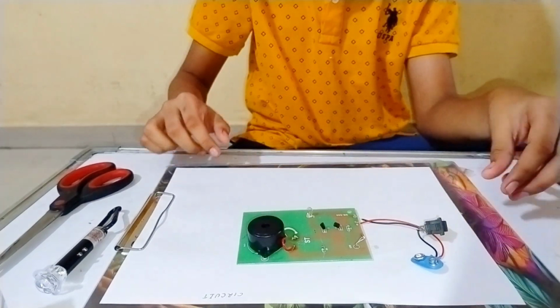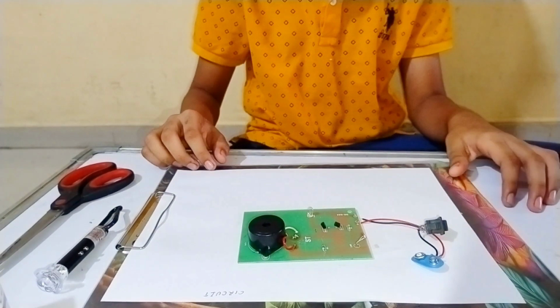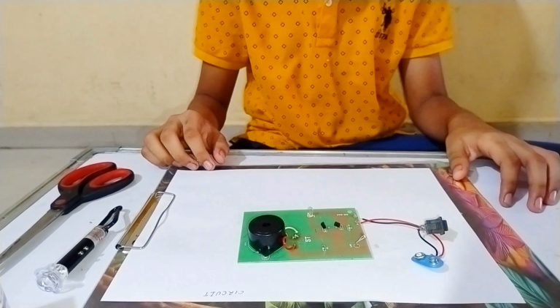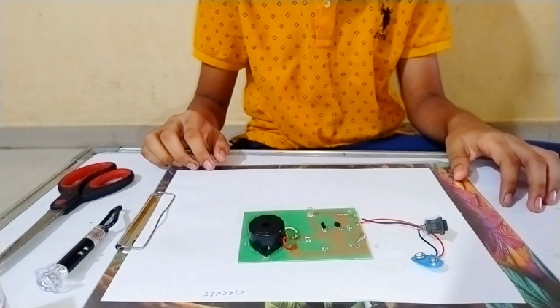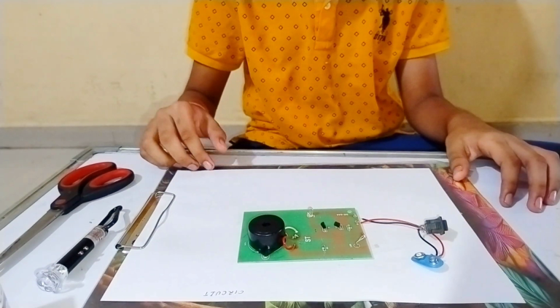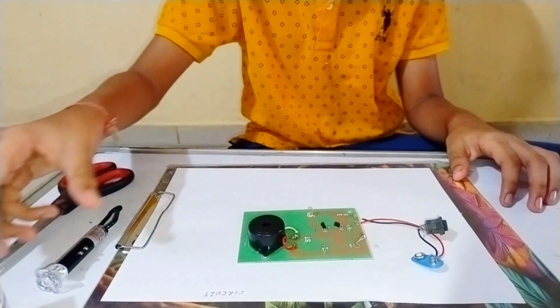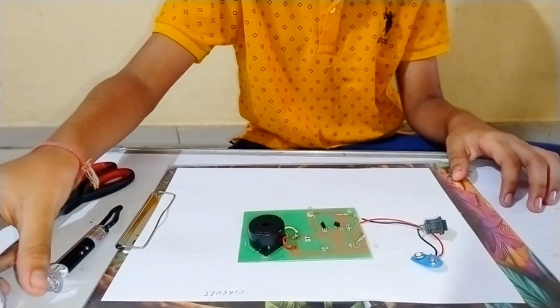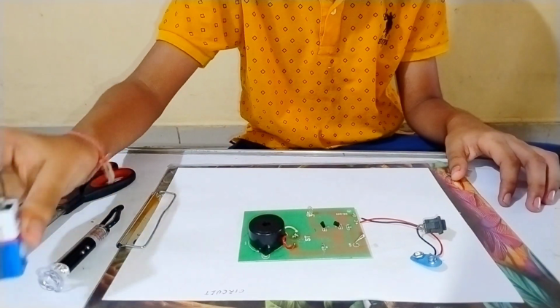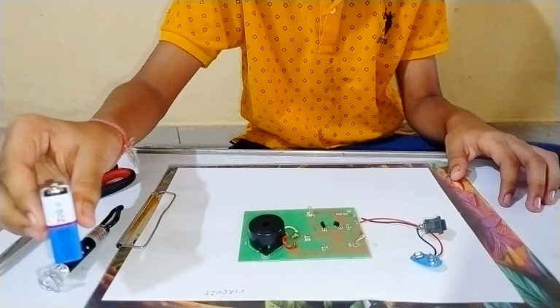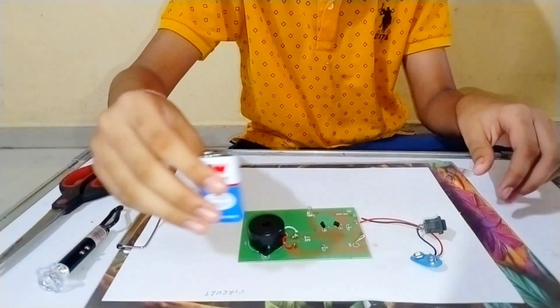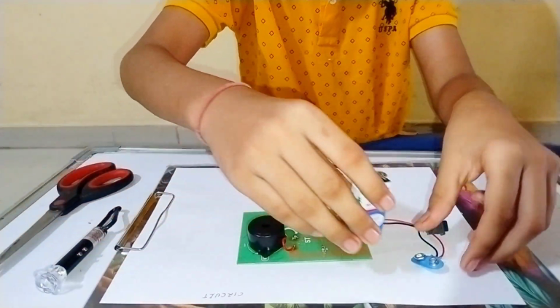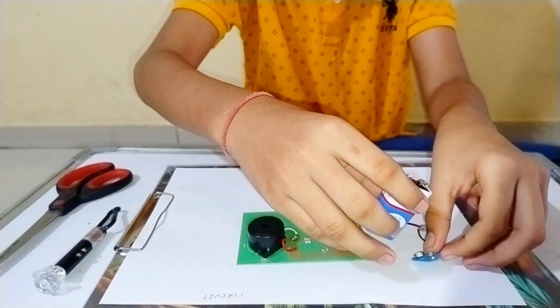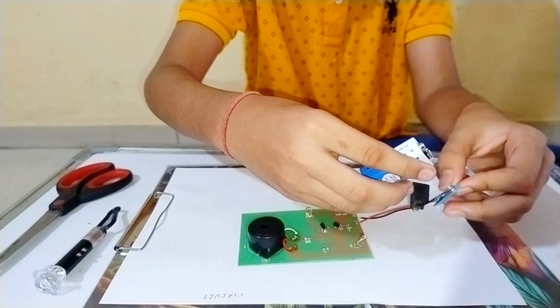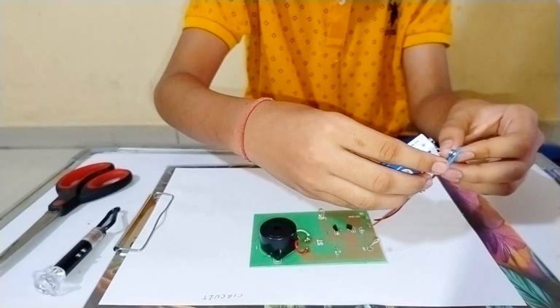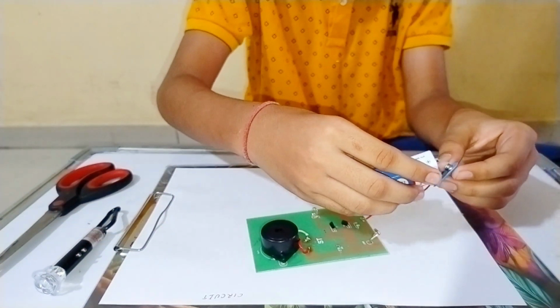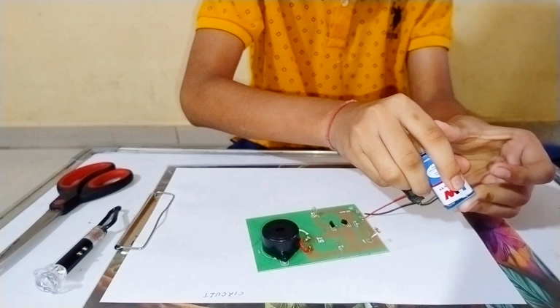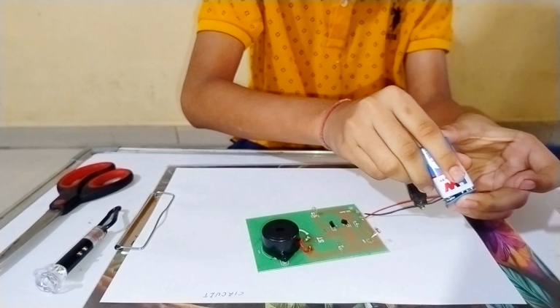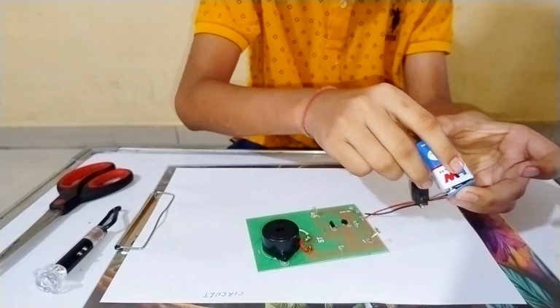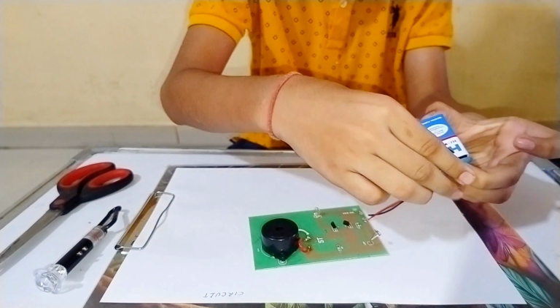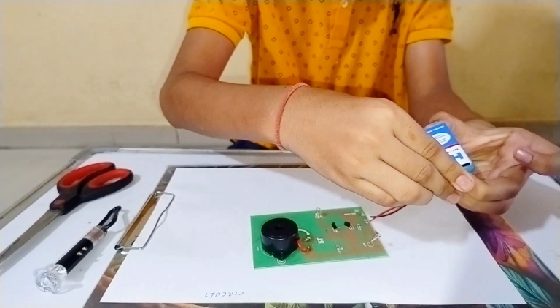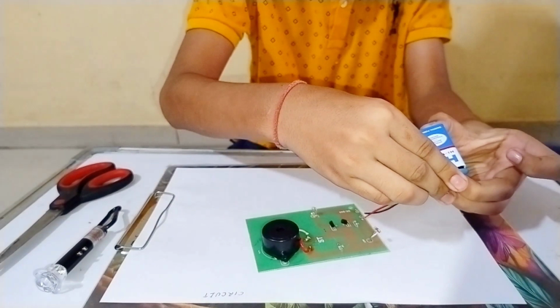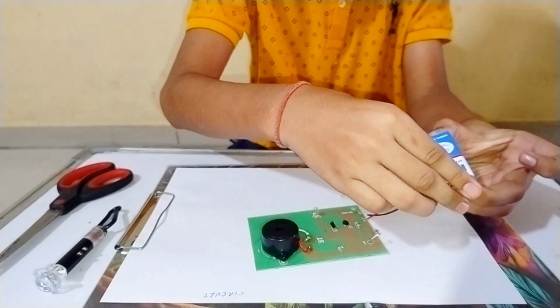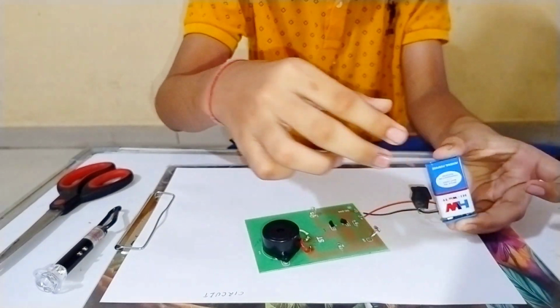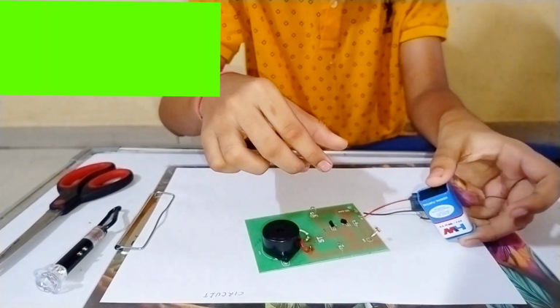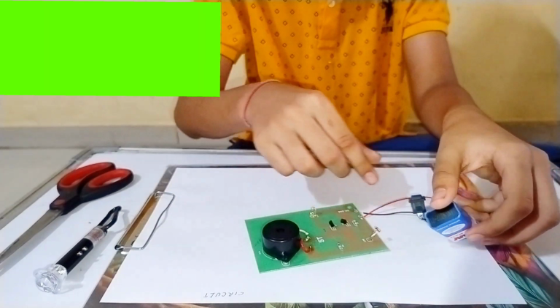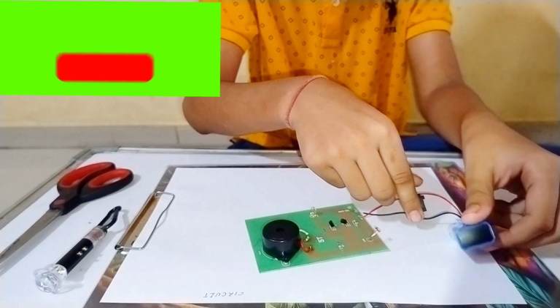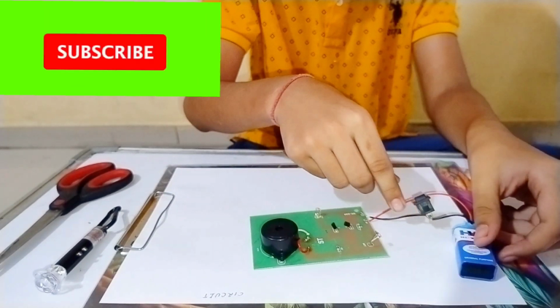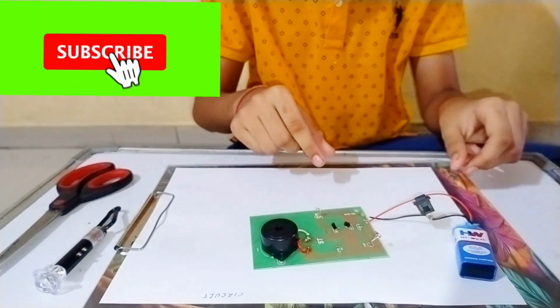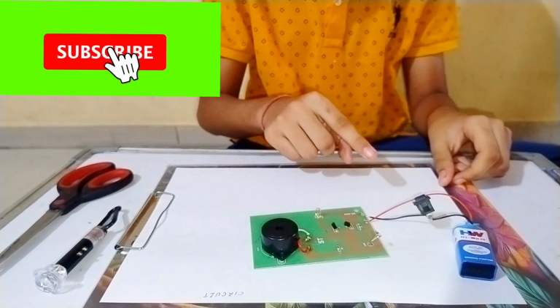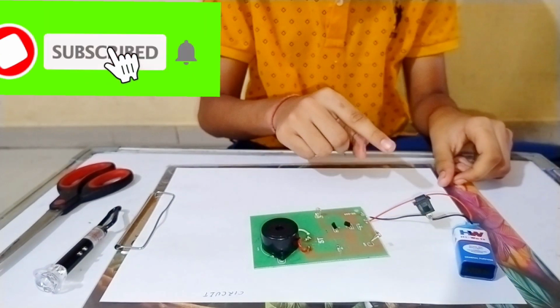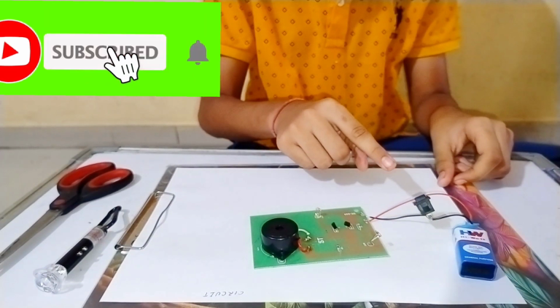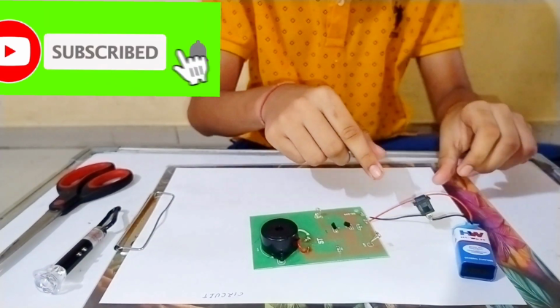It's over. Now let's put the battery in. Let's turn on the switch now.